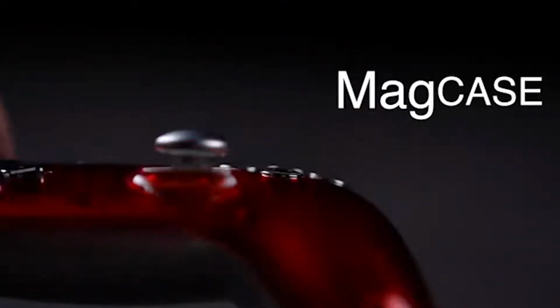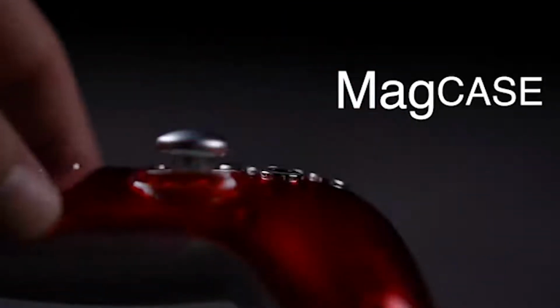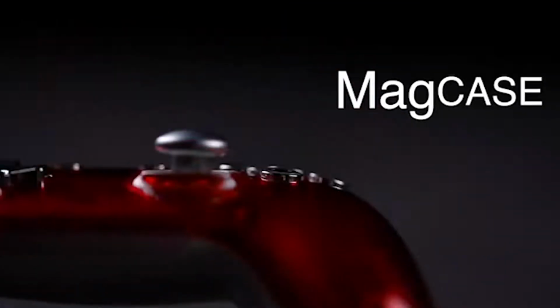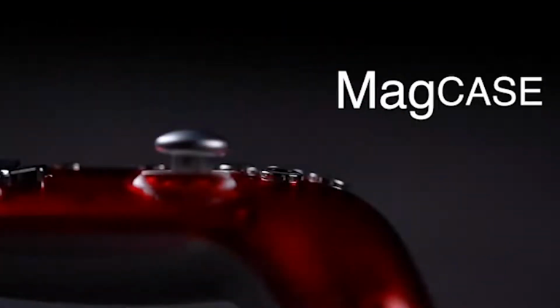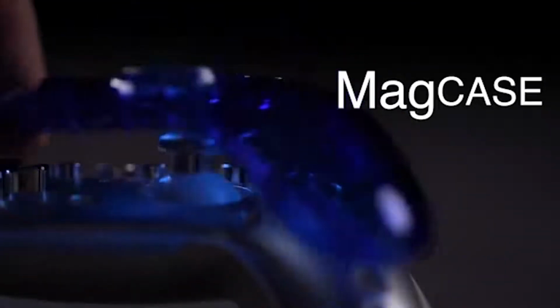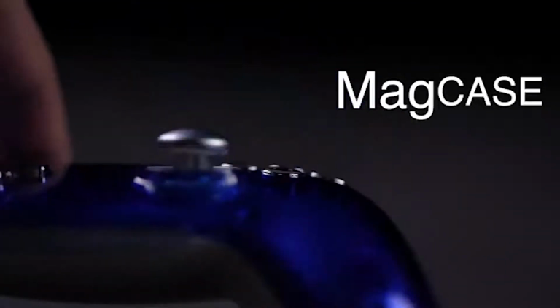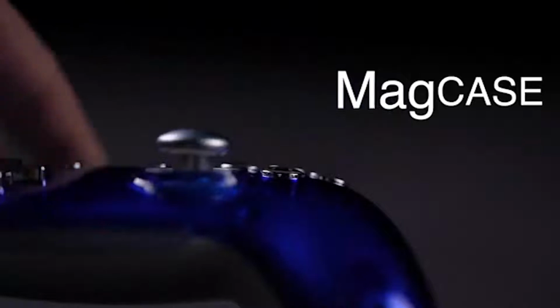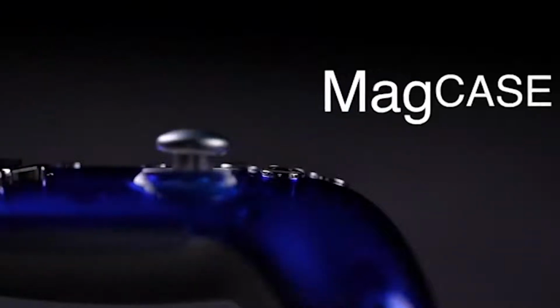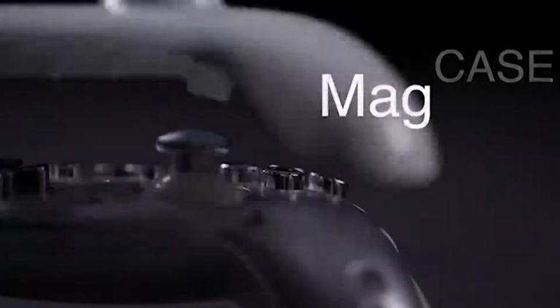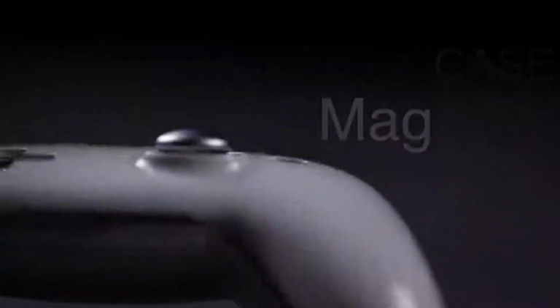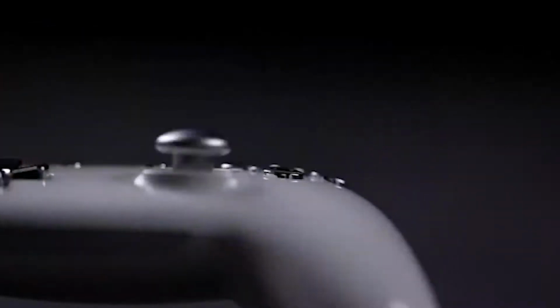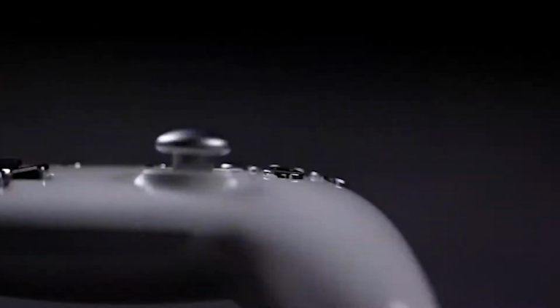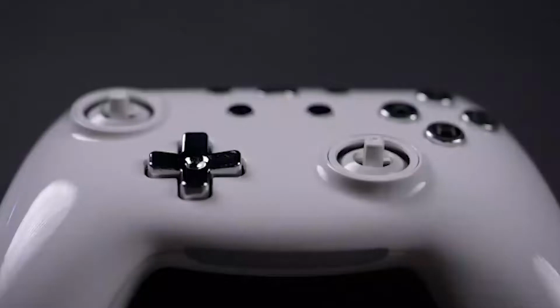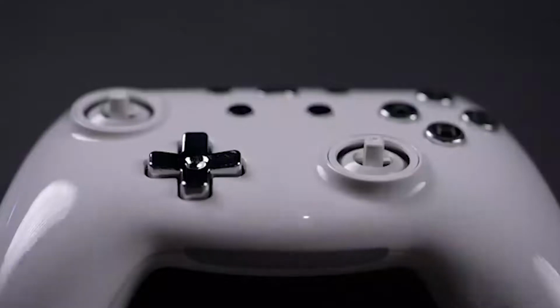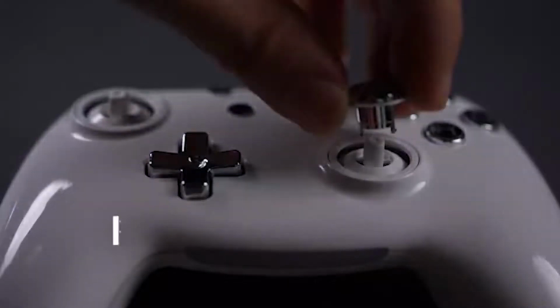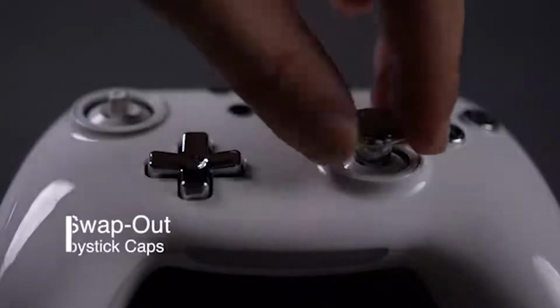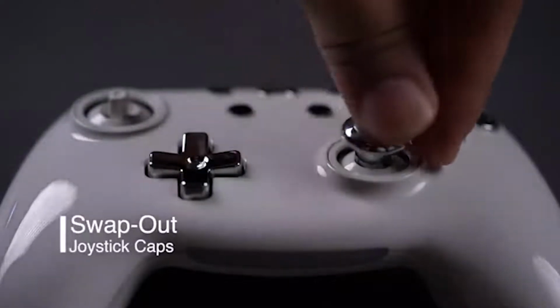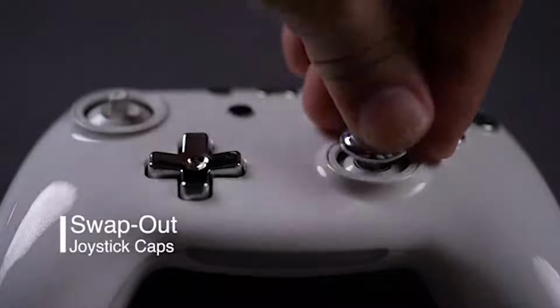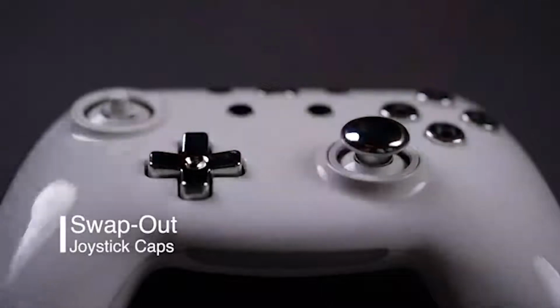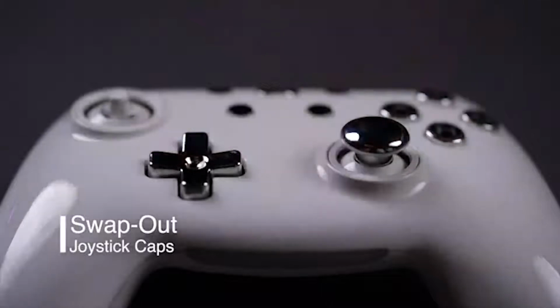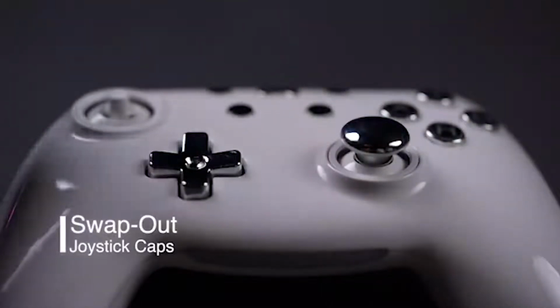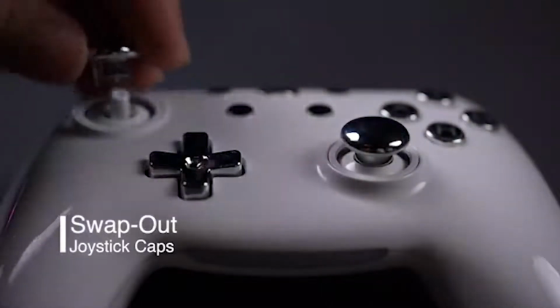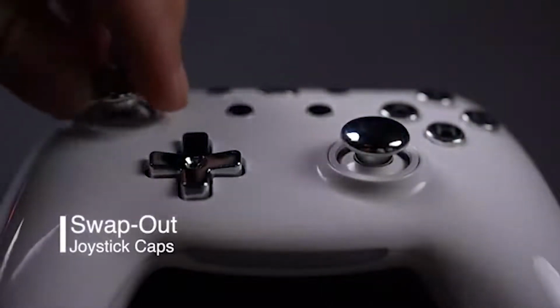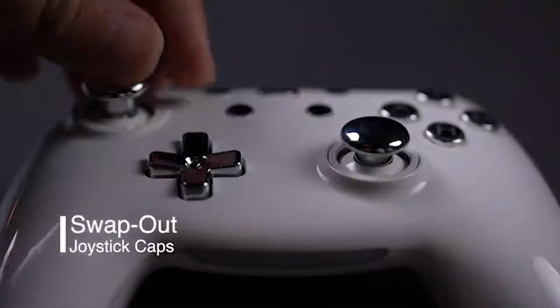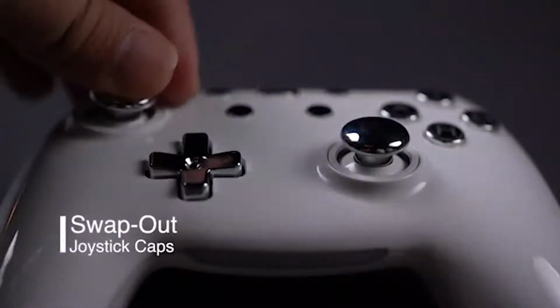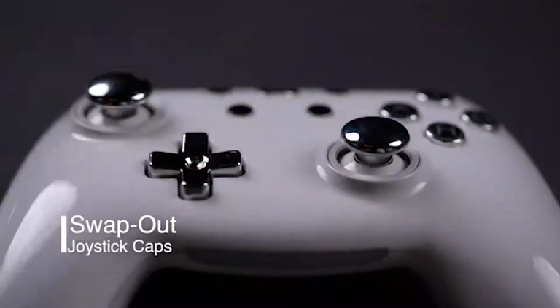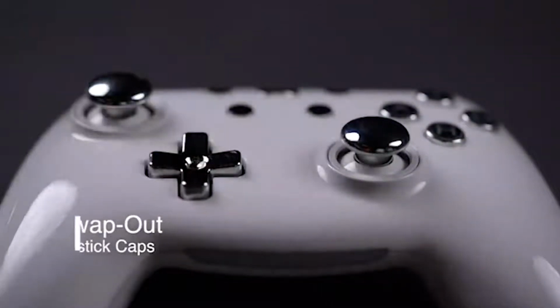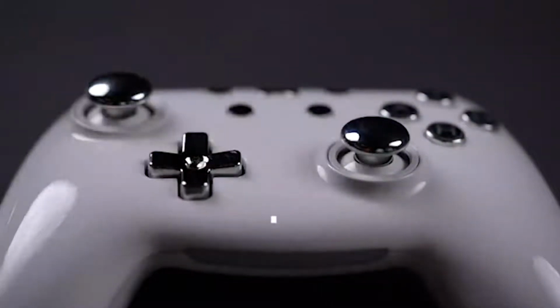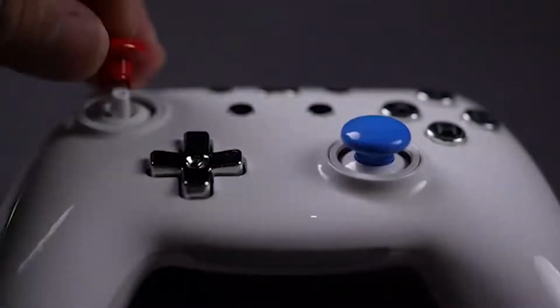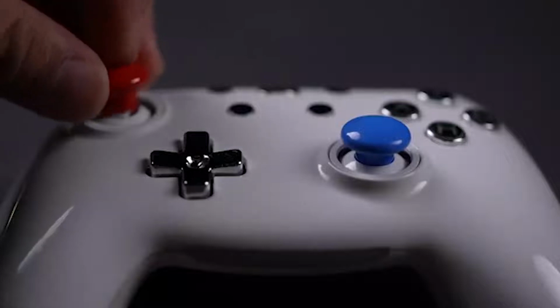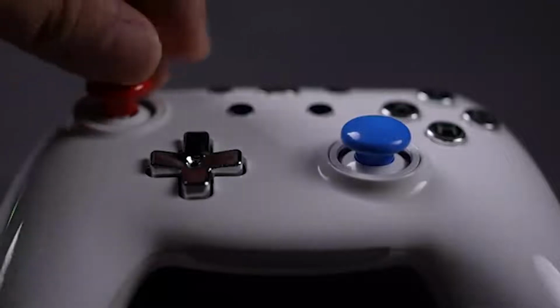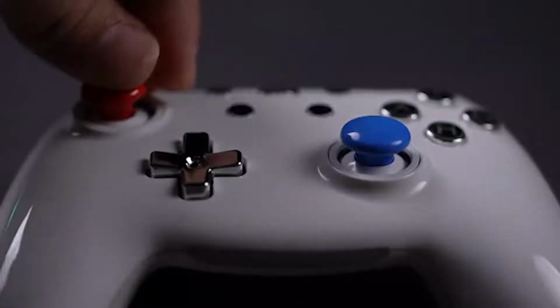The Crush Controller is compatible with Nintendo Switch, PC, Android, Windows, Raspberry Pi, and Steam. It connects via Bluetooth 5.0, which means it has a low latency and a long battery life. It also comes with a USB-C cable for charging and wired connection.